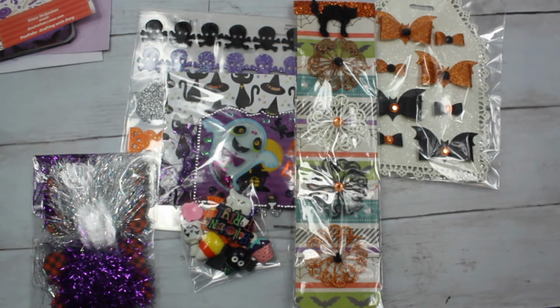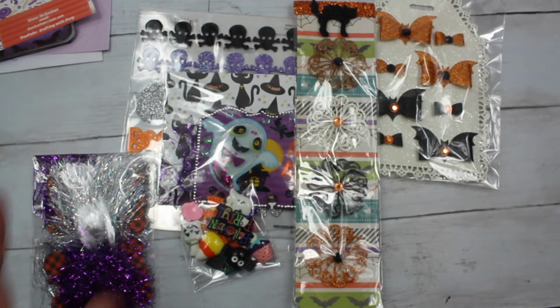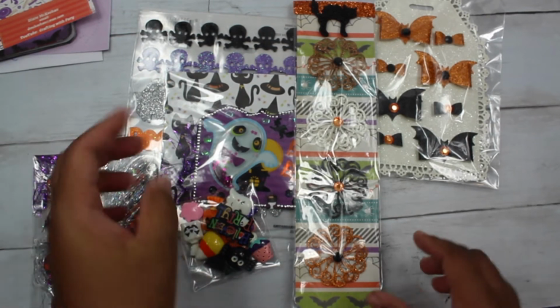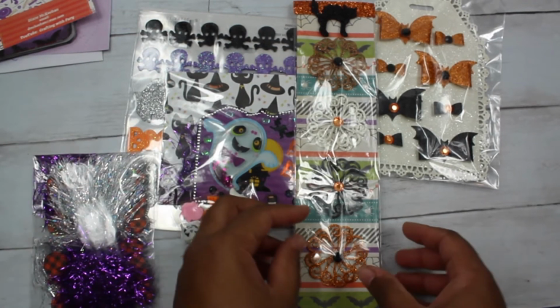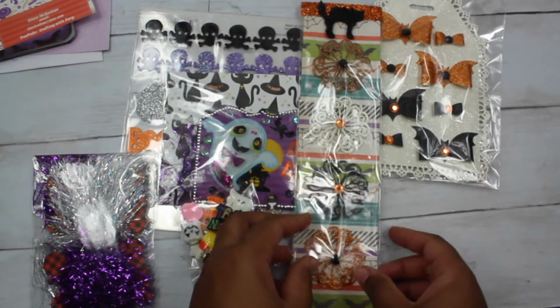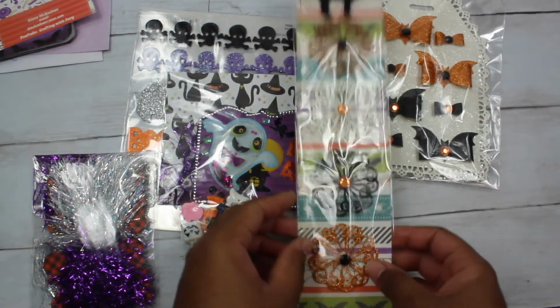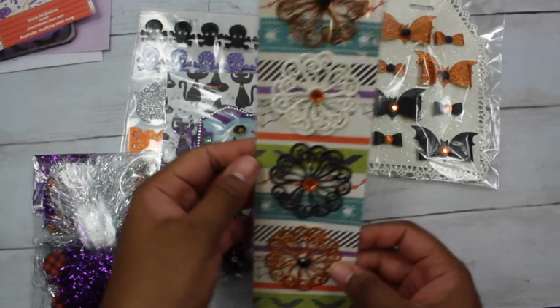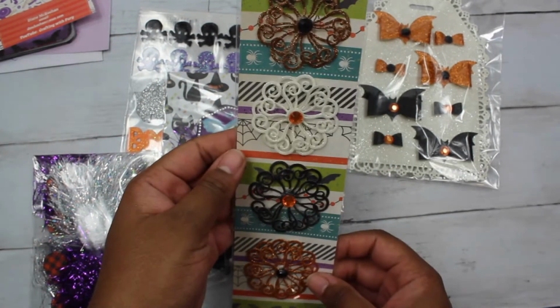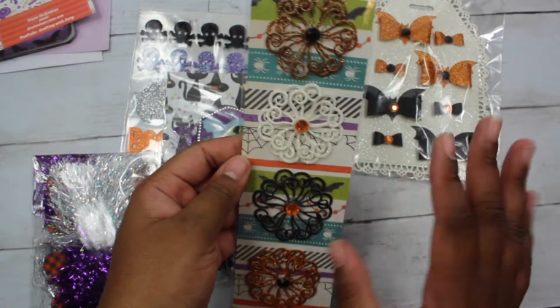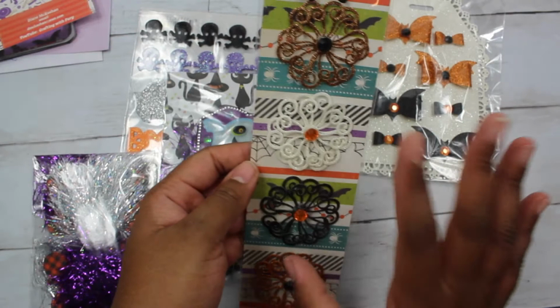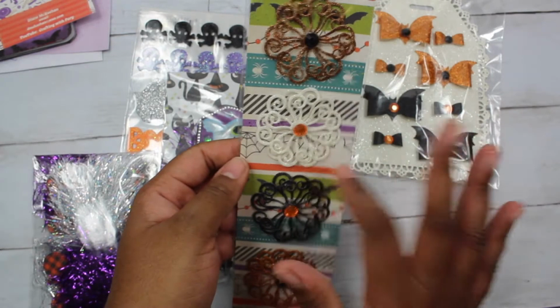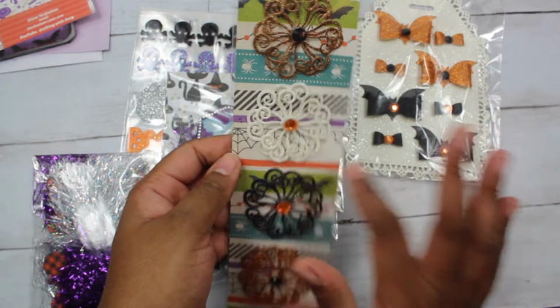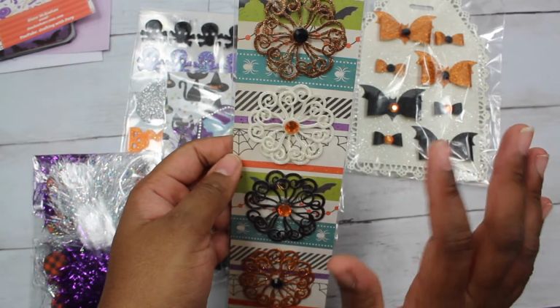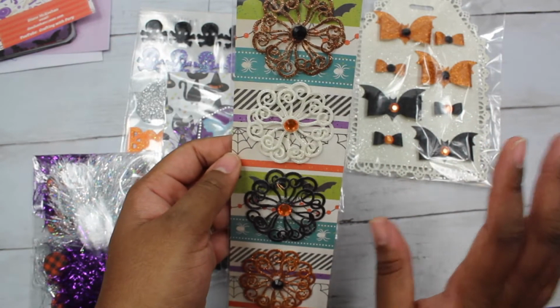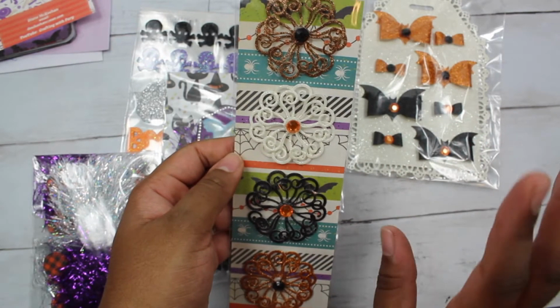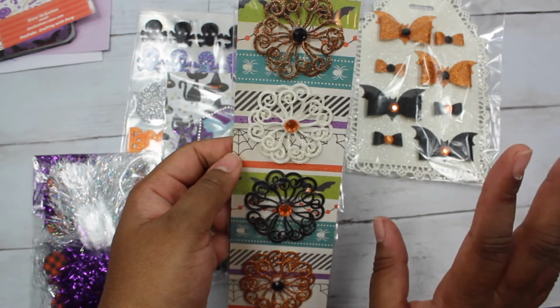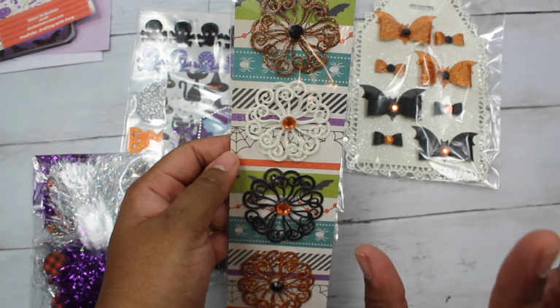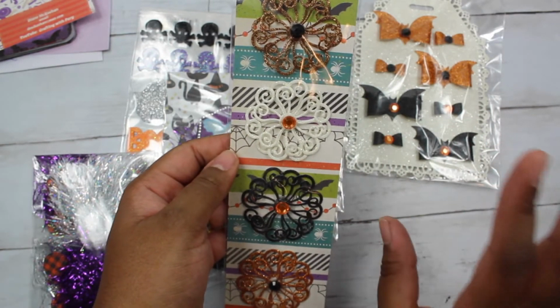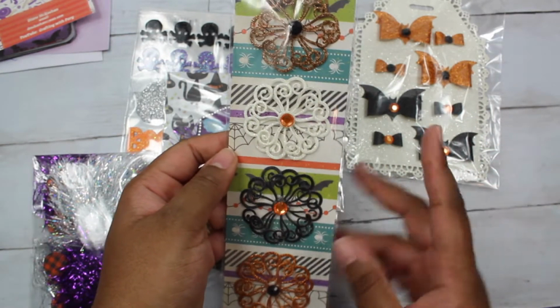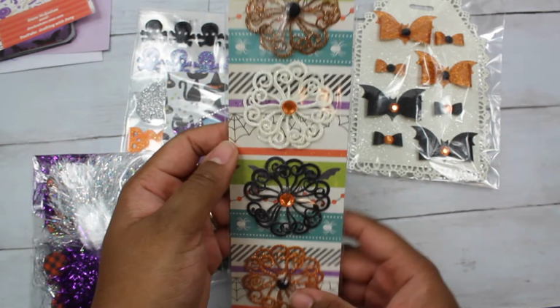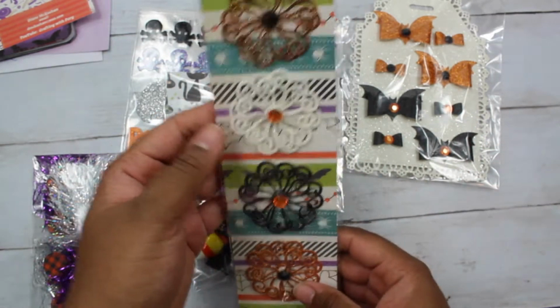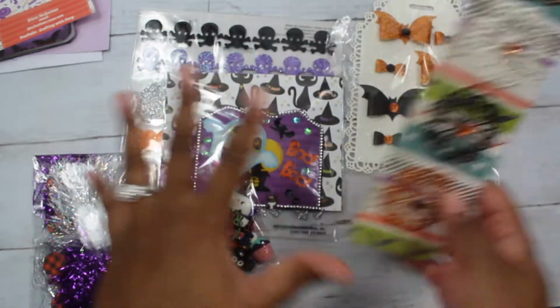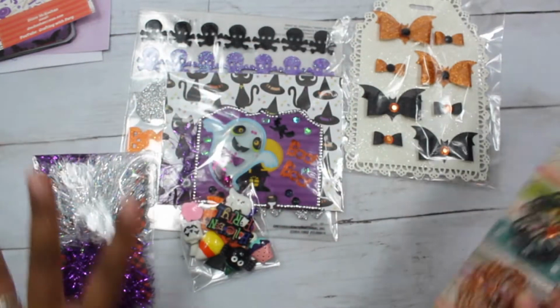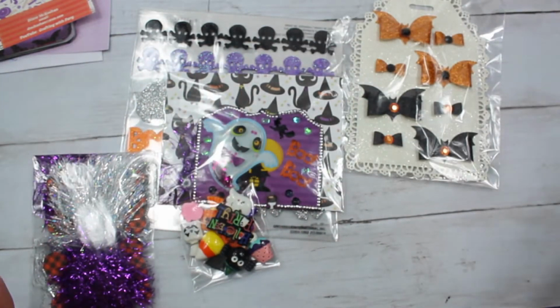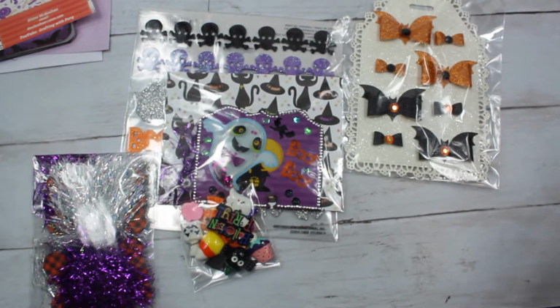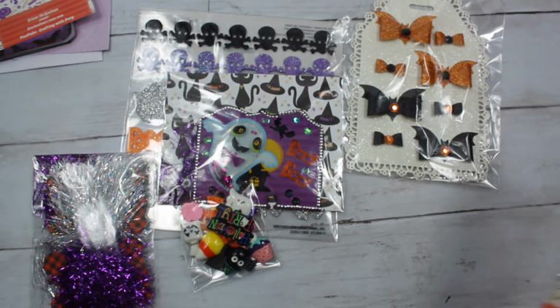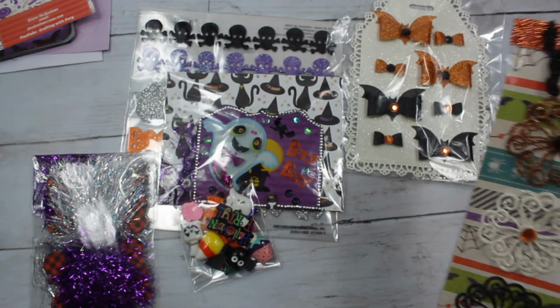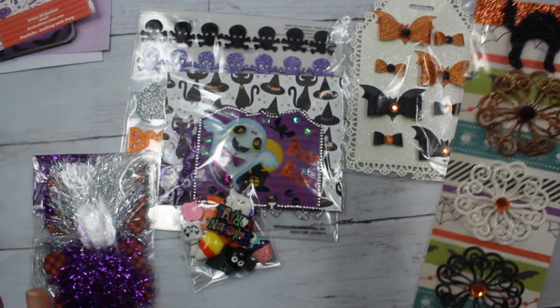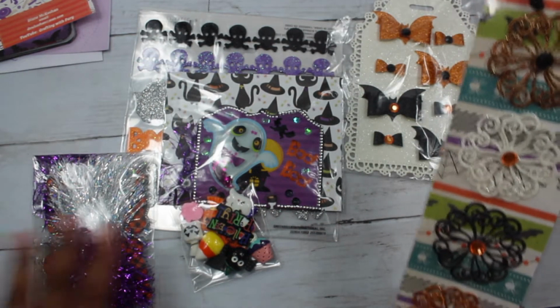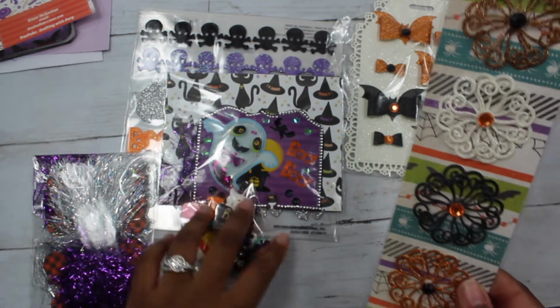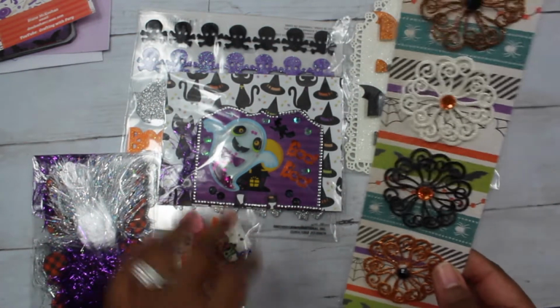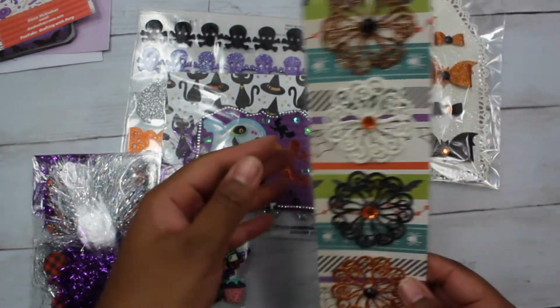Alright, so let's get right into it. I did see her video reveal and these are gorgeous. They're super simple but gorgeous. She made everything Halloween themed, which I truly appreciate because I need to build my Halloween stash.